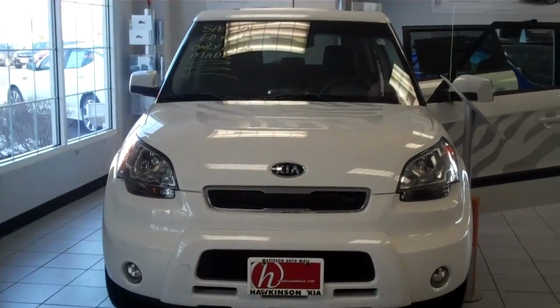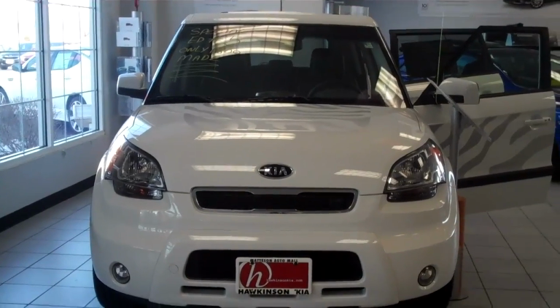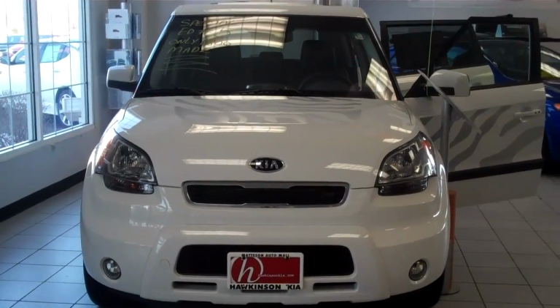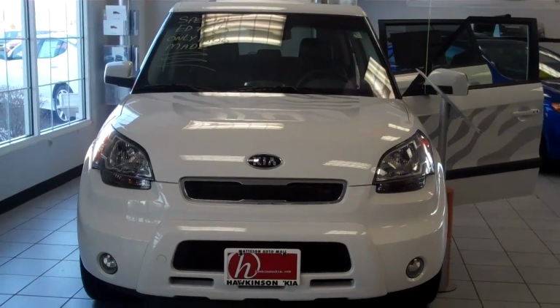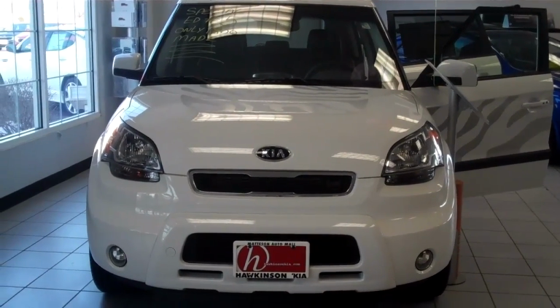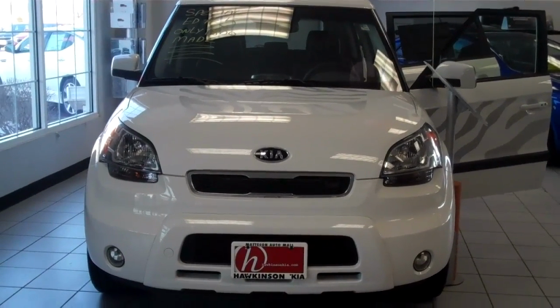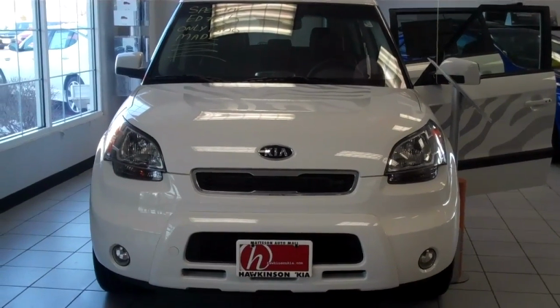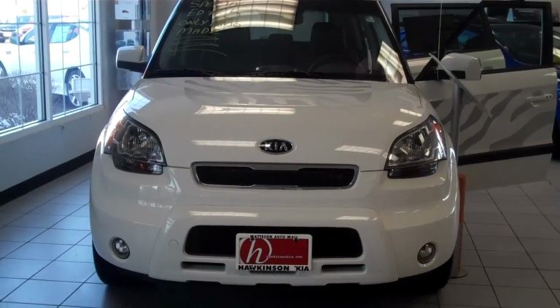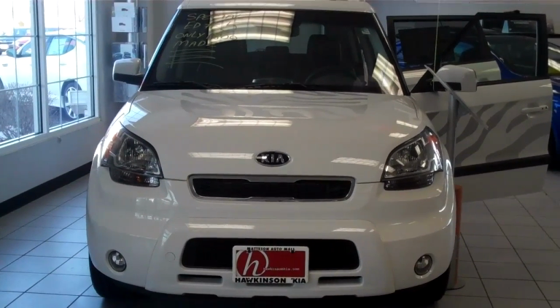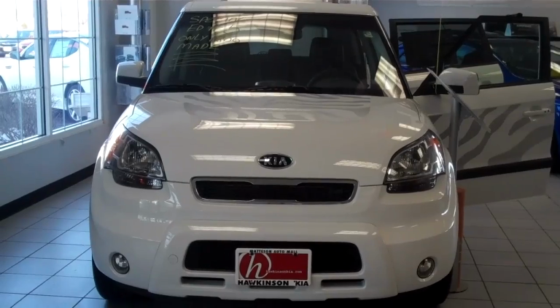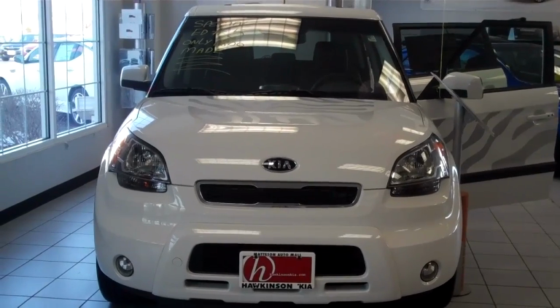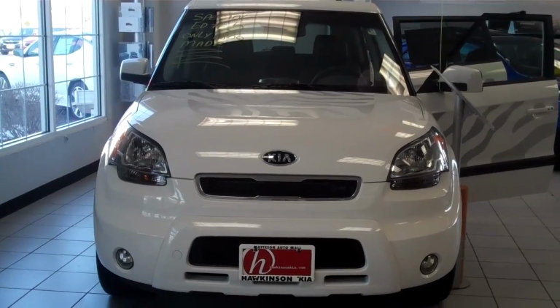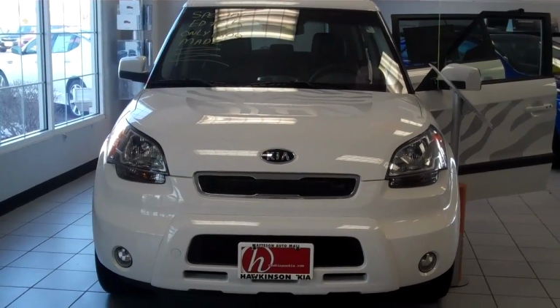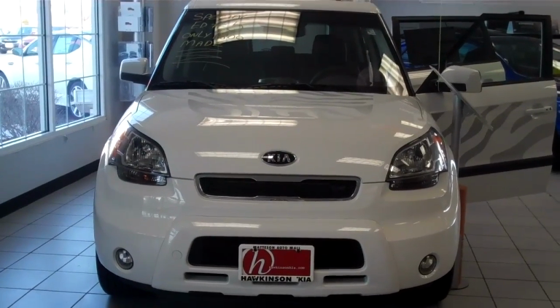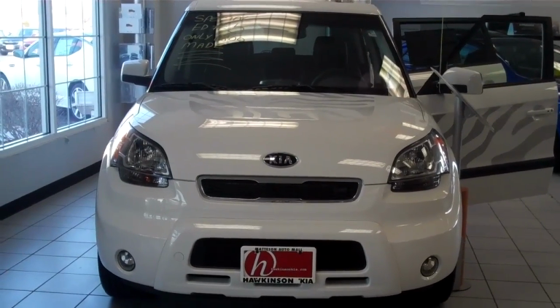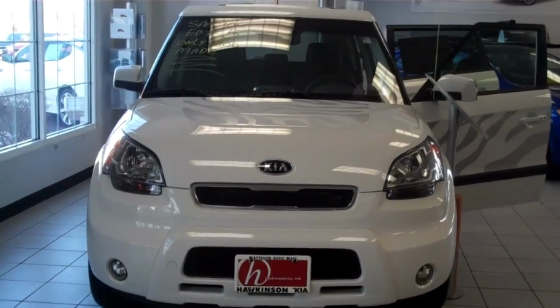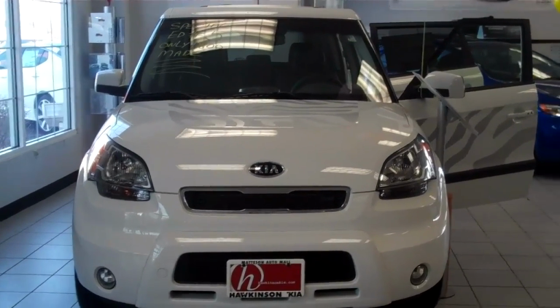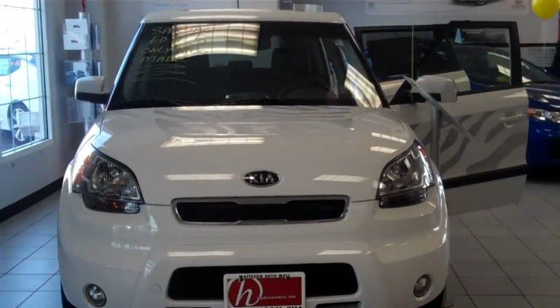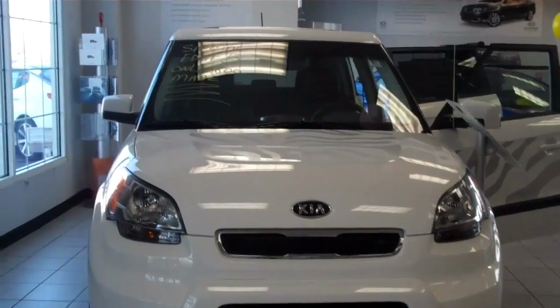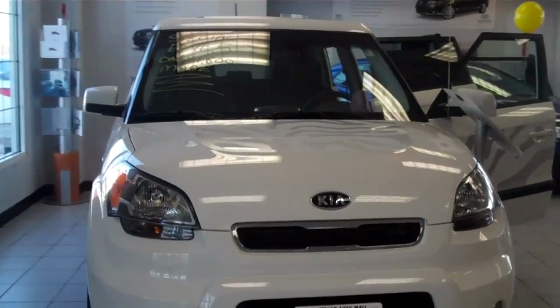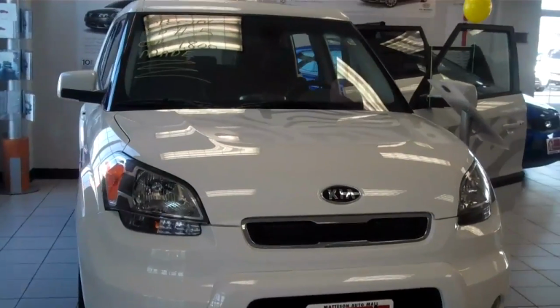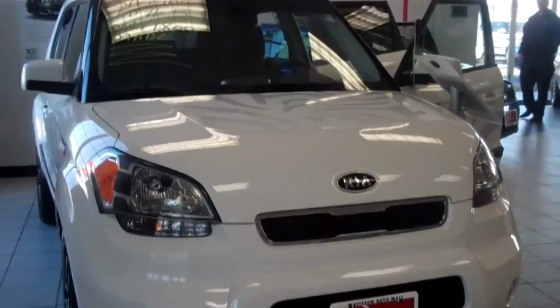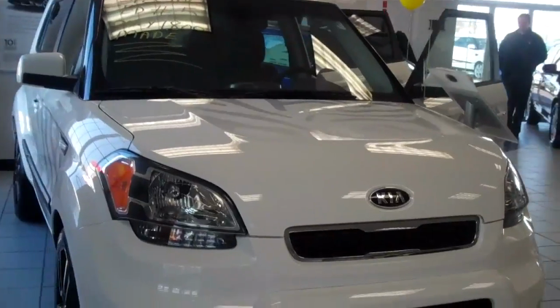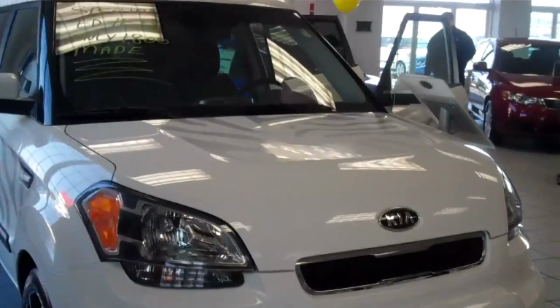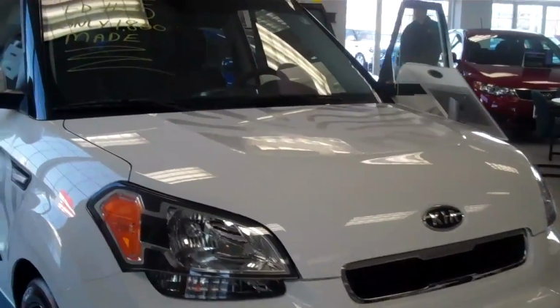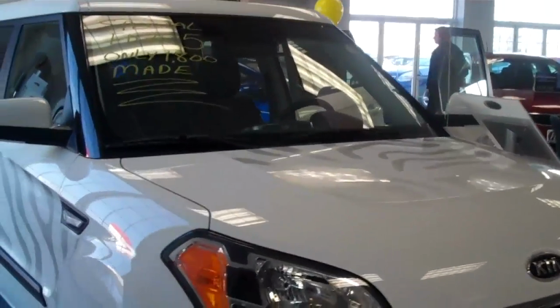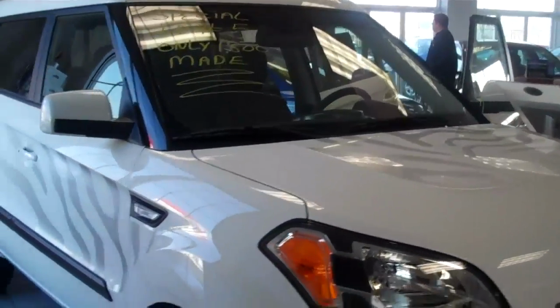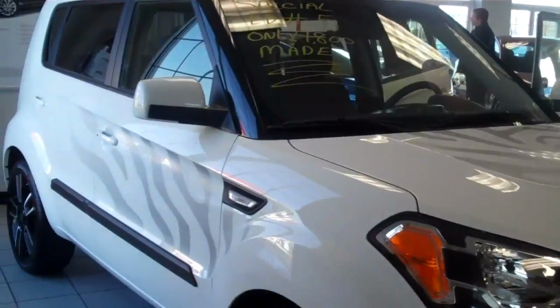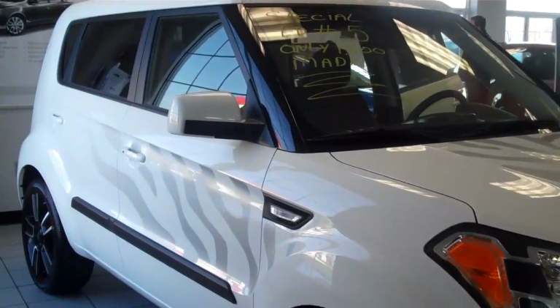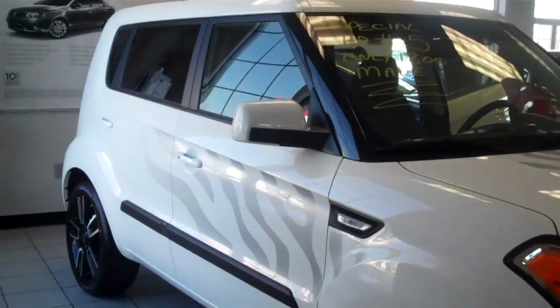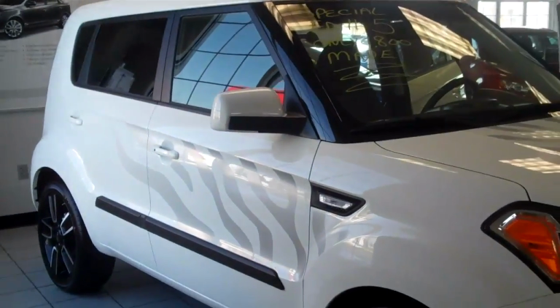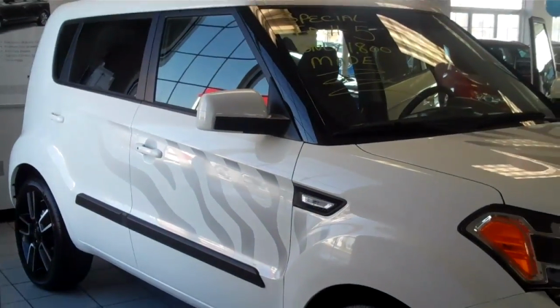Okay Mike, here we go. I'm making another video — I don't know what happened to the first one. I apologize, but I just want you to see the vehicle. It is inside the showroom. This is the Tiger Edition Soul.